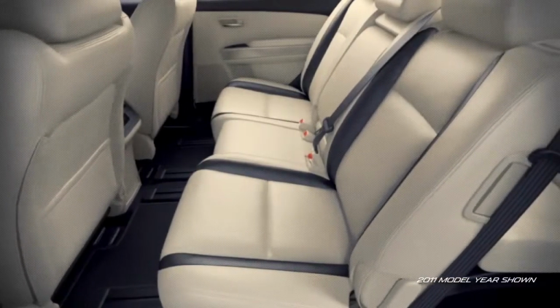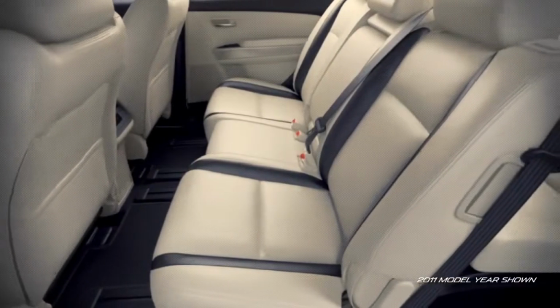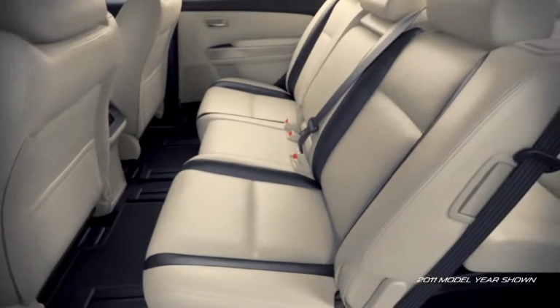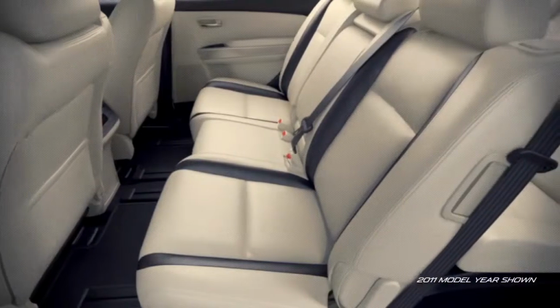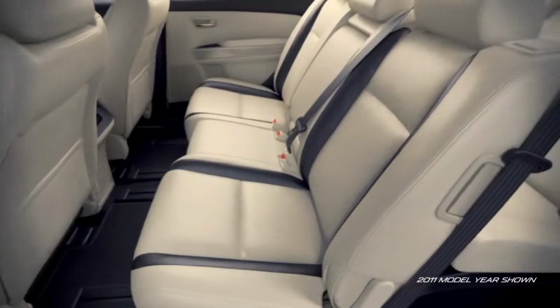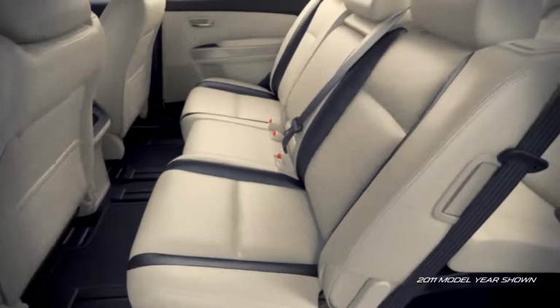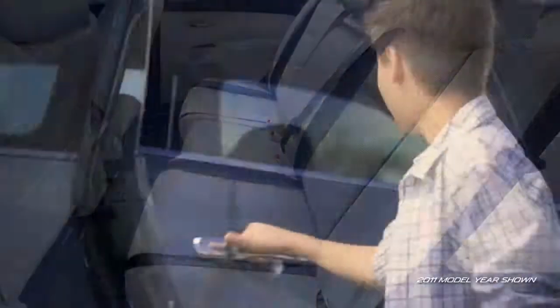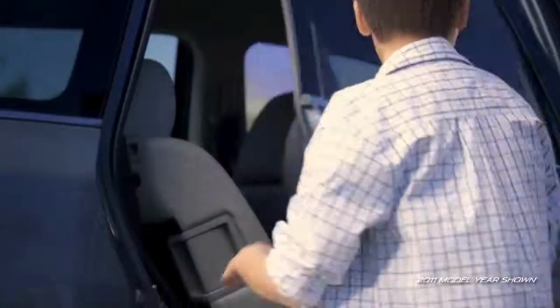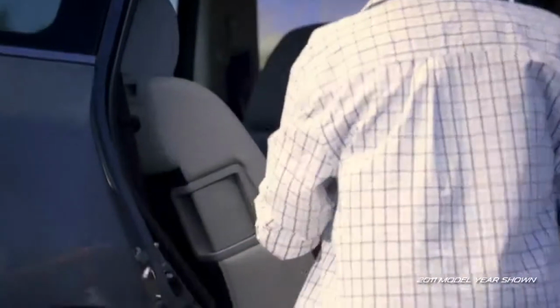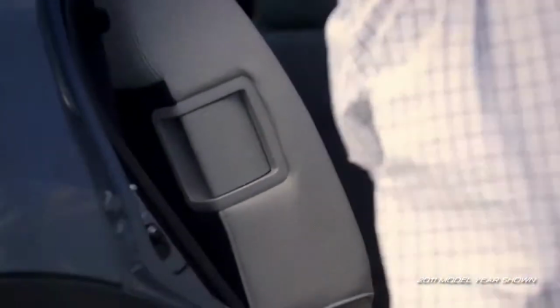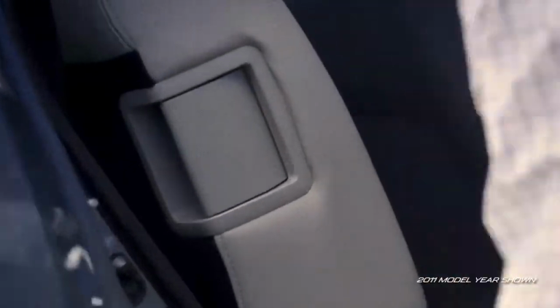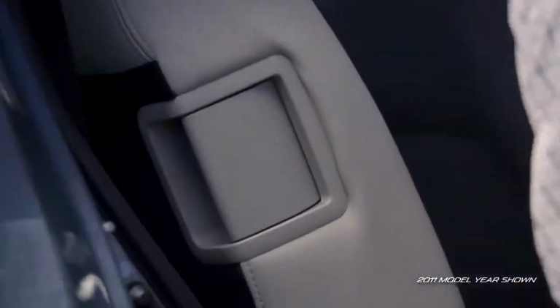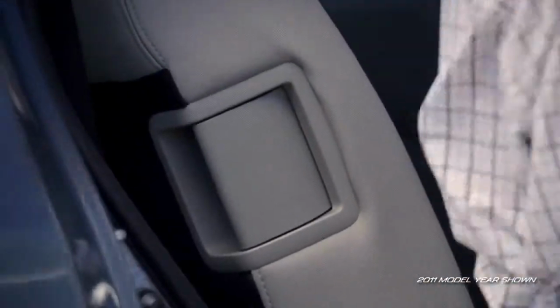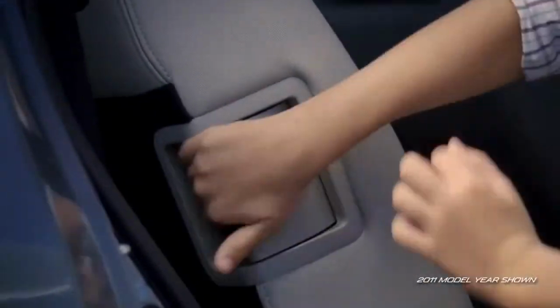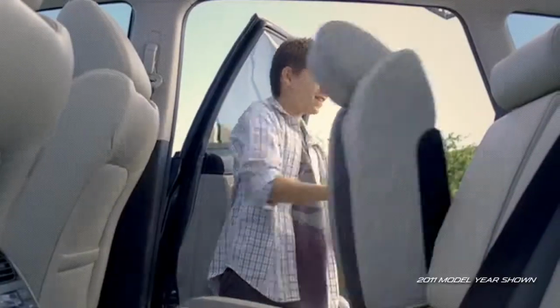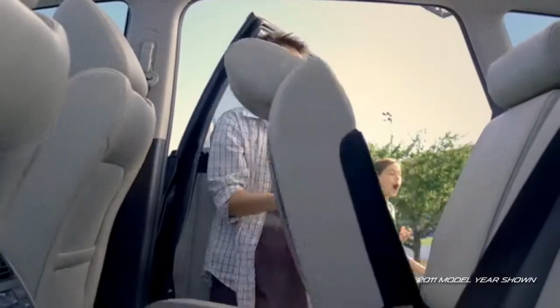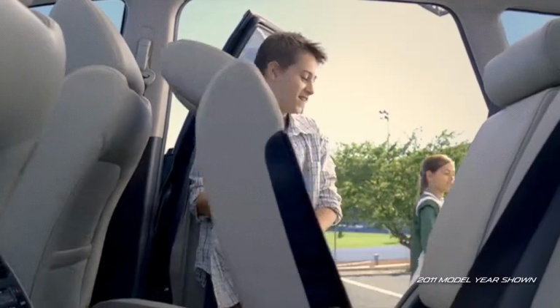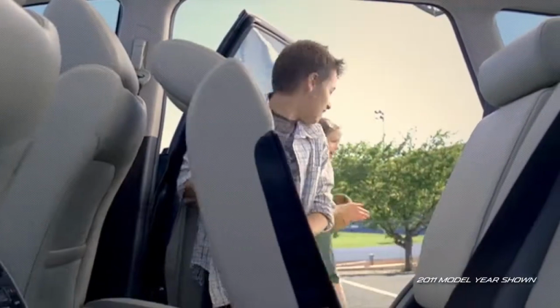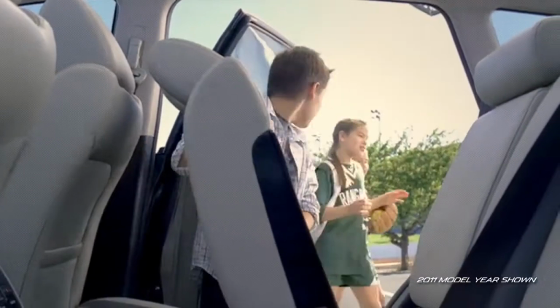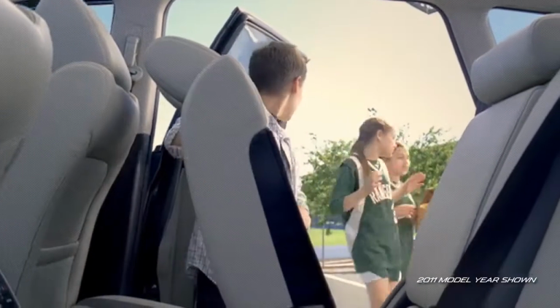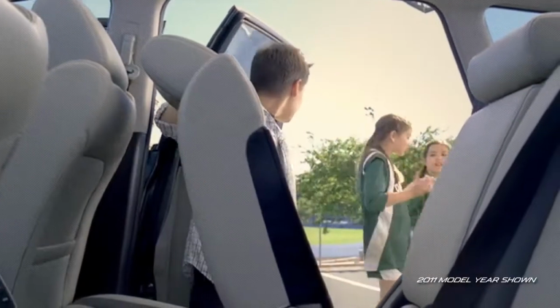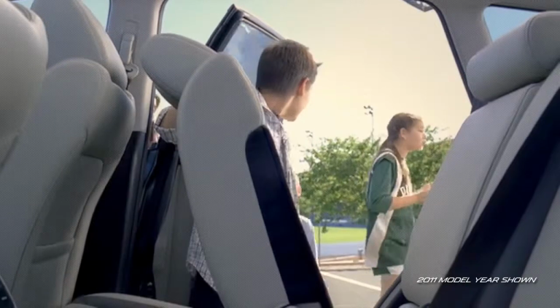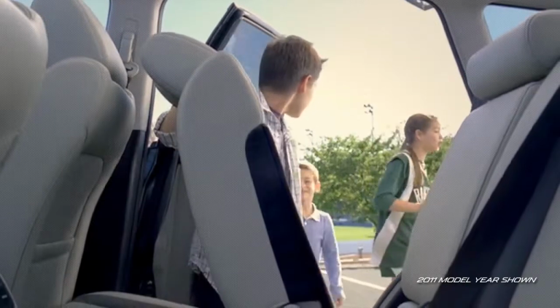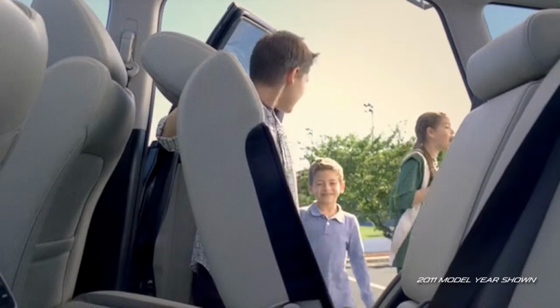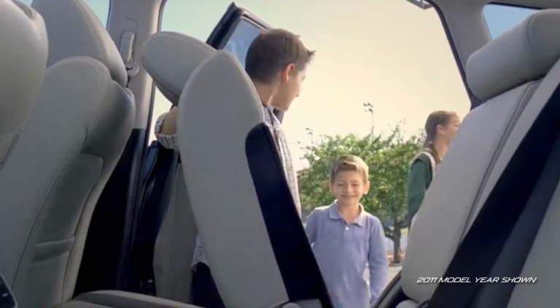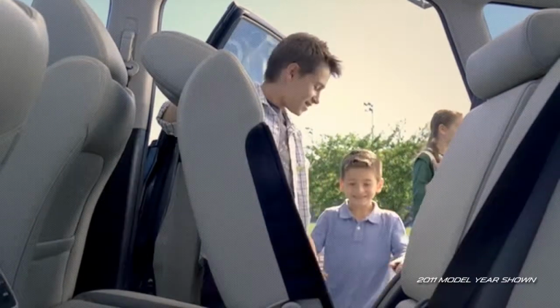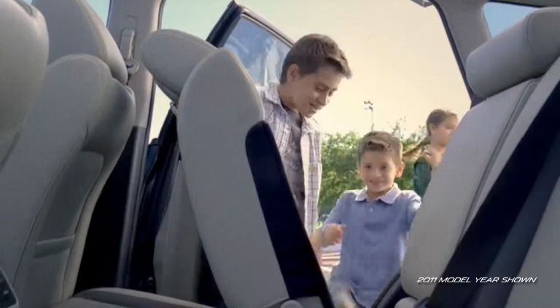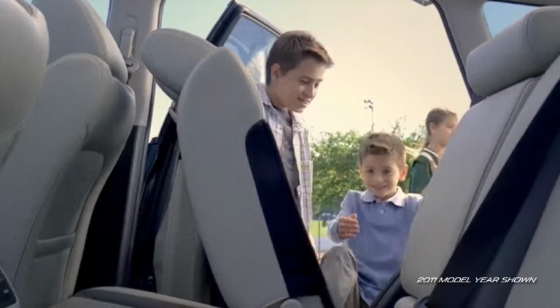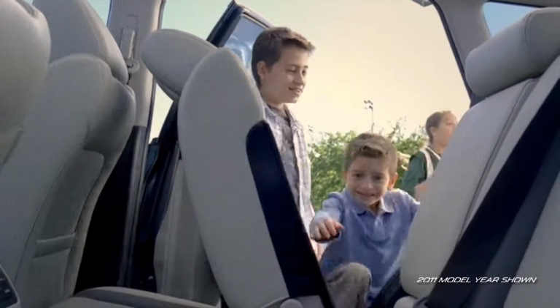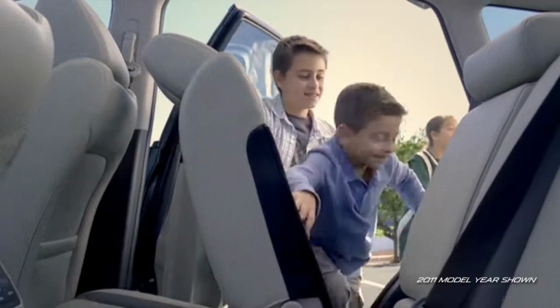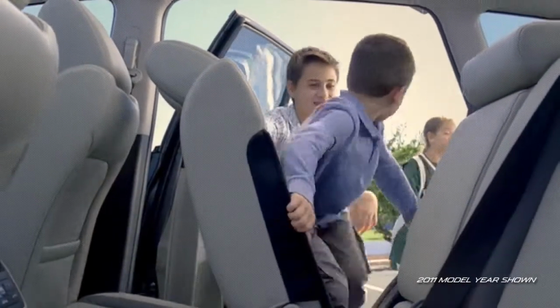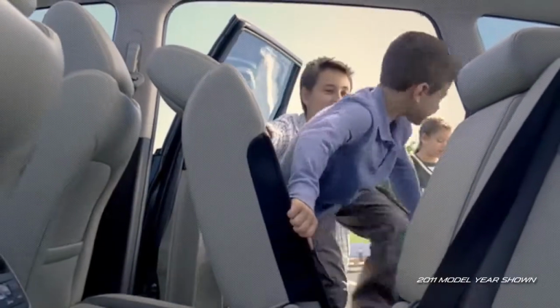The second row seats slide as necessary to accommodate longer legs, and are equipped with rear access latches that are so convenient even the kids will find them easy to use.